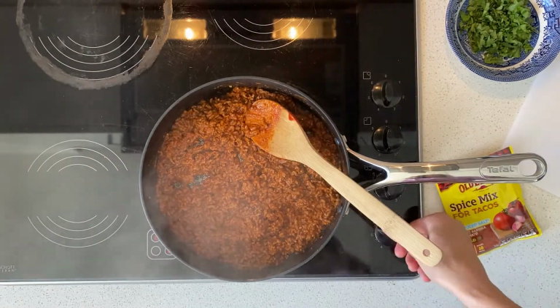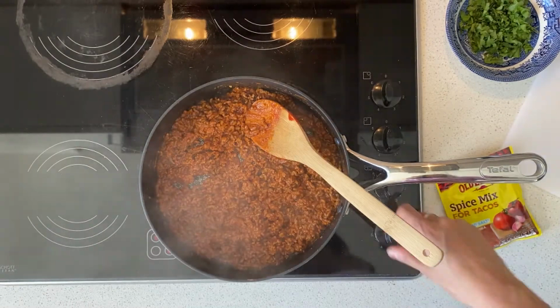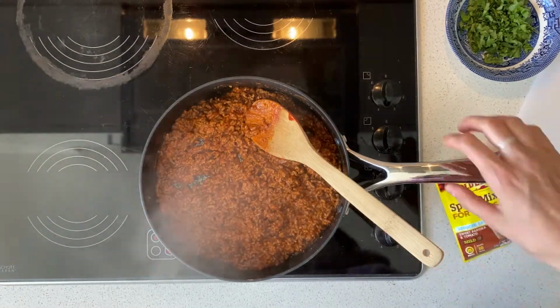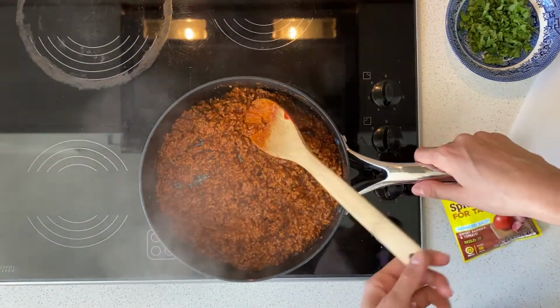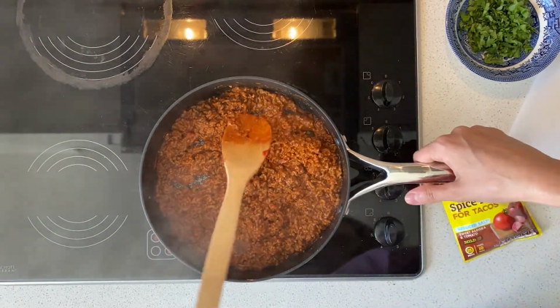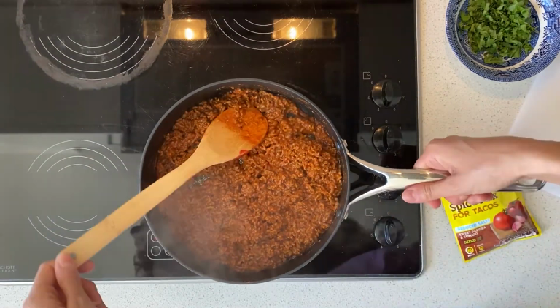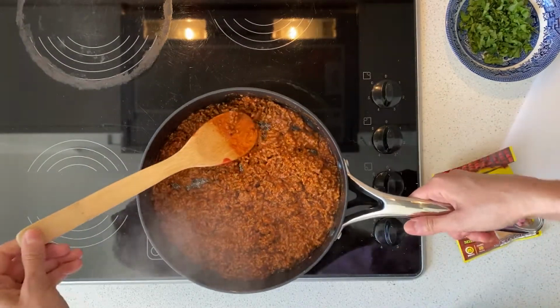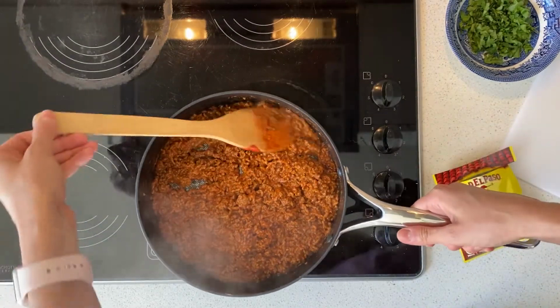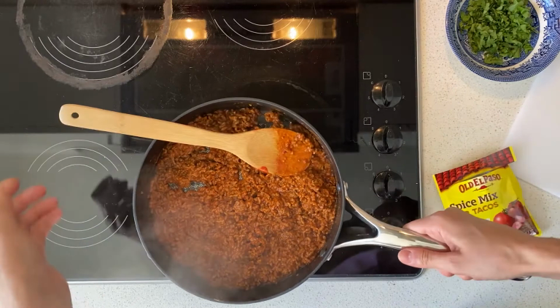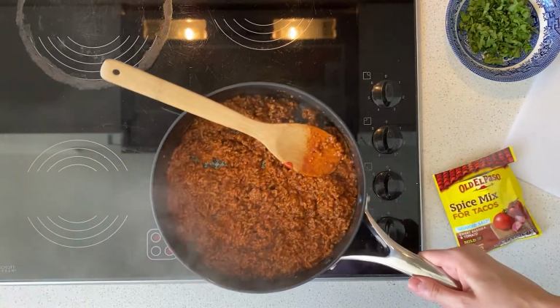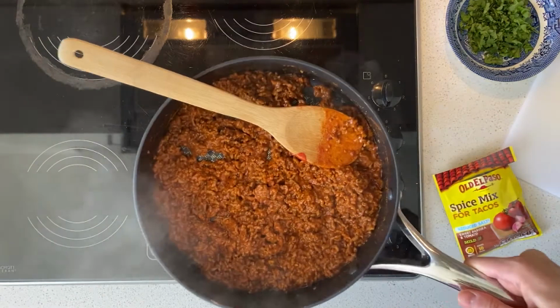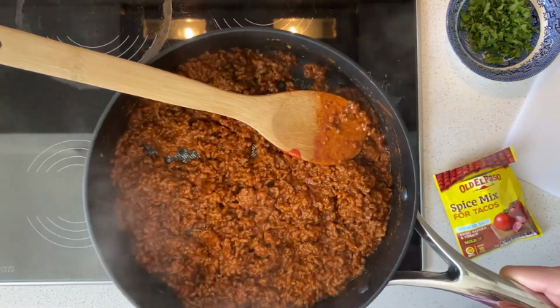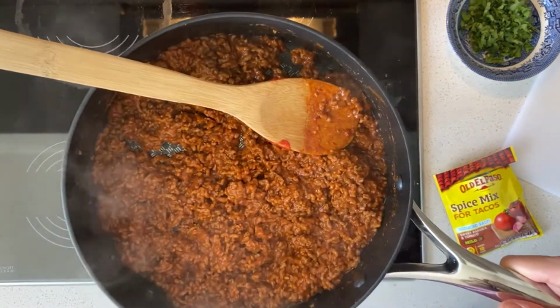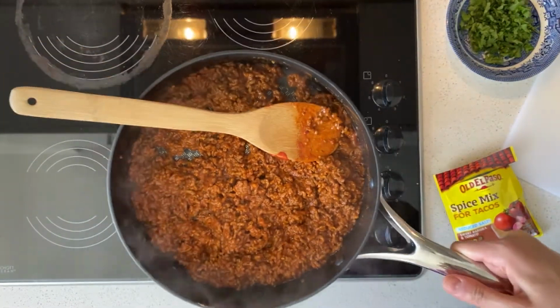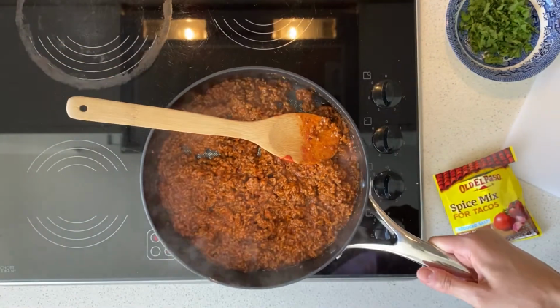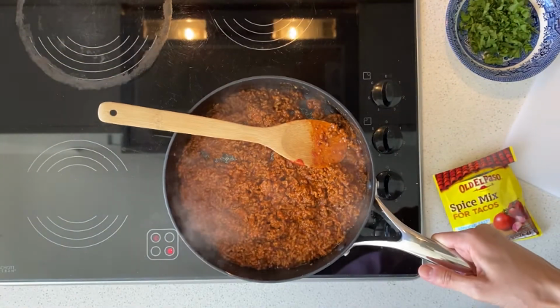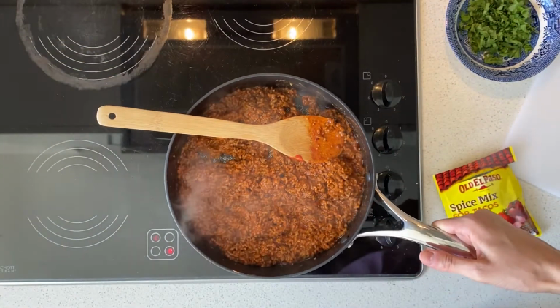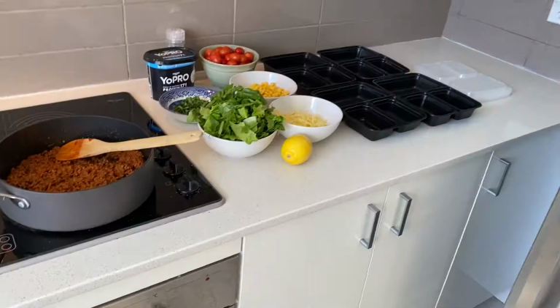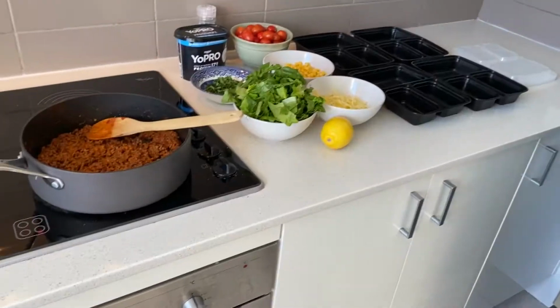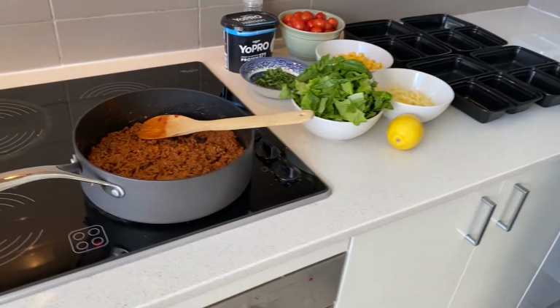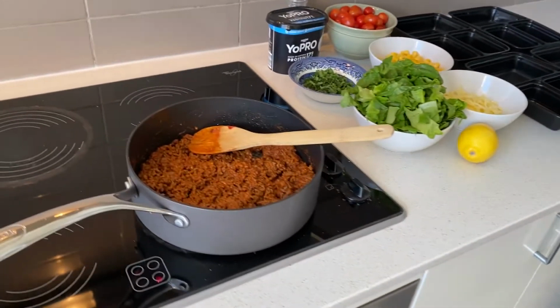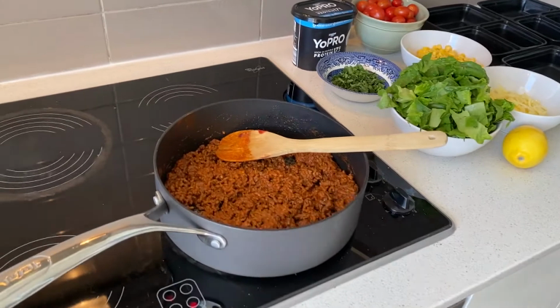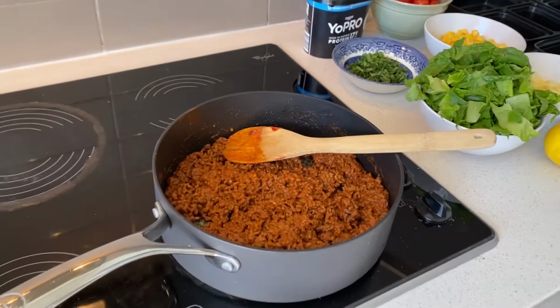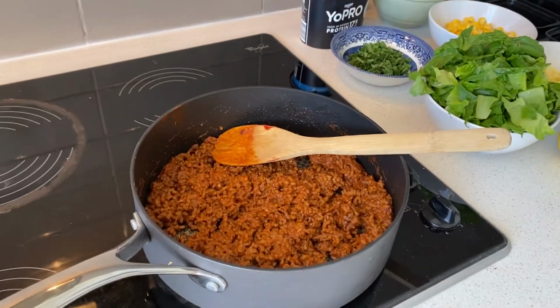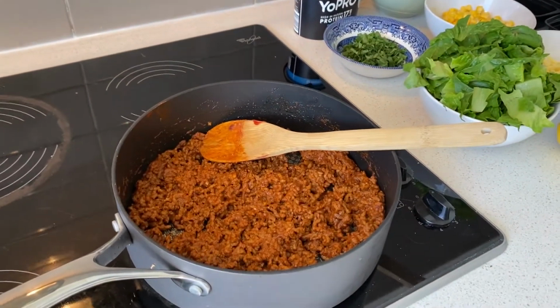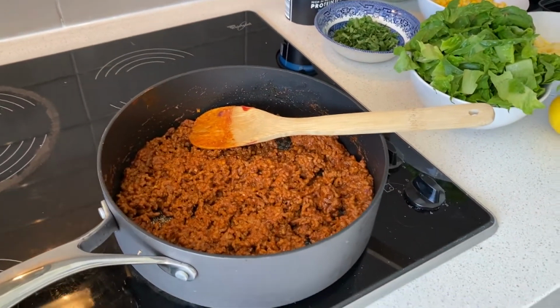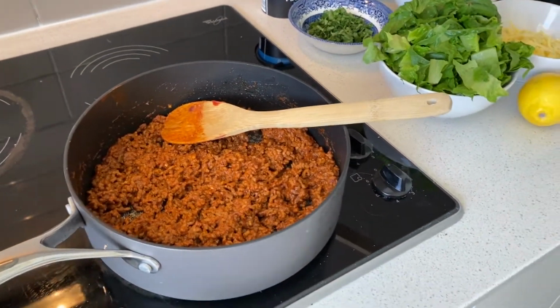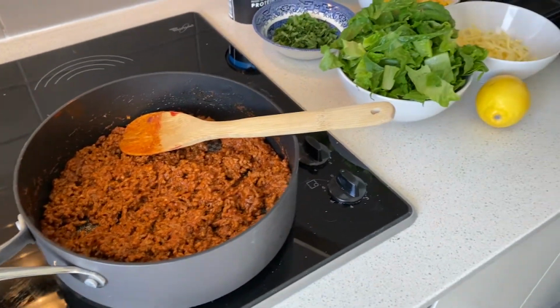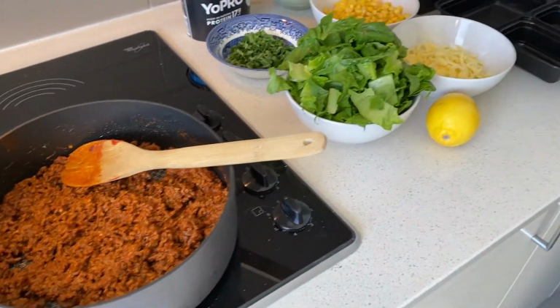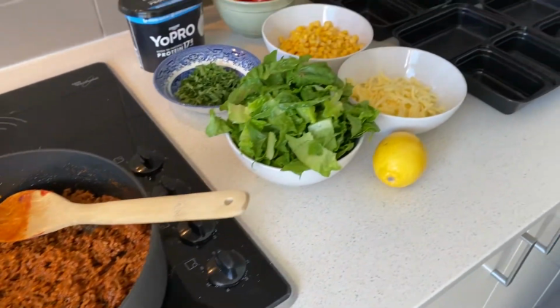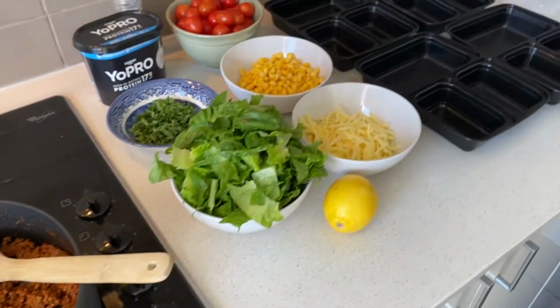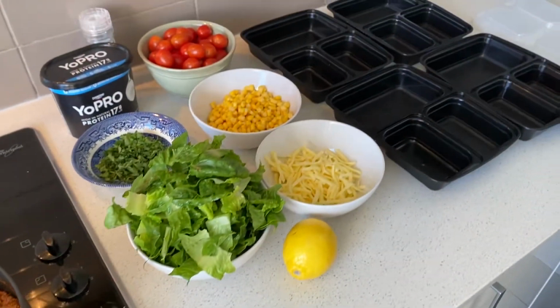And that is it — the Mexican beef is ready to add to my burrito bowl. That was super easy. The beef is the only element that I'm going to cook in today's recipe, and the next step is to assemble the burrito bowls with all my other ingredients.